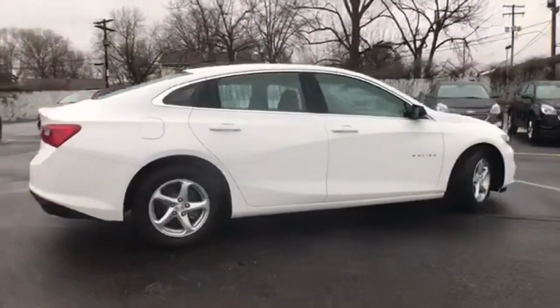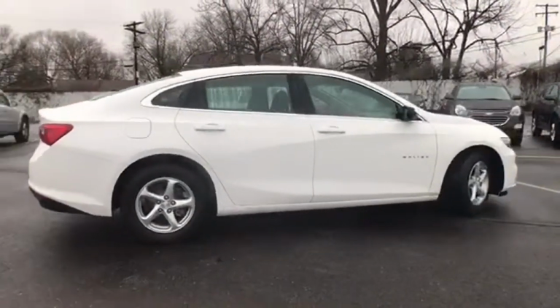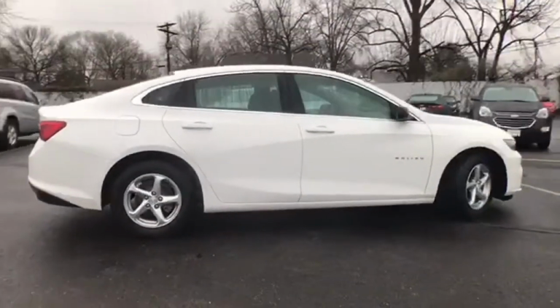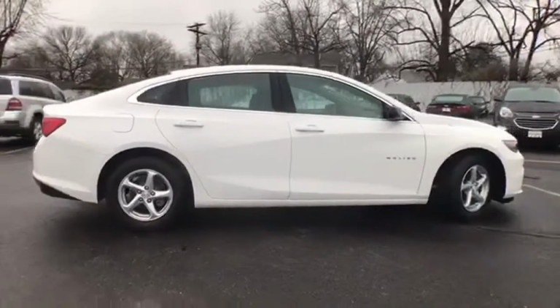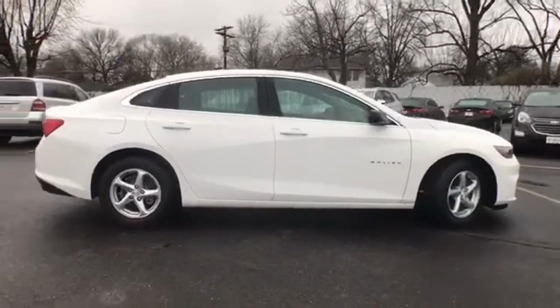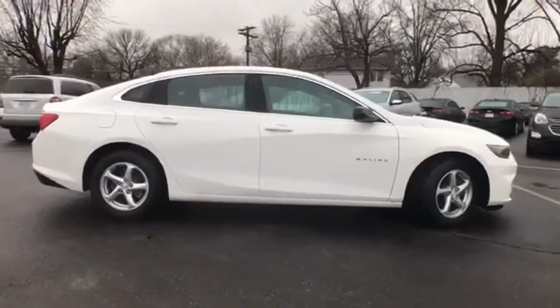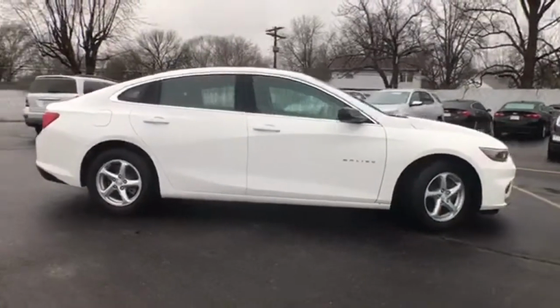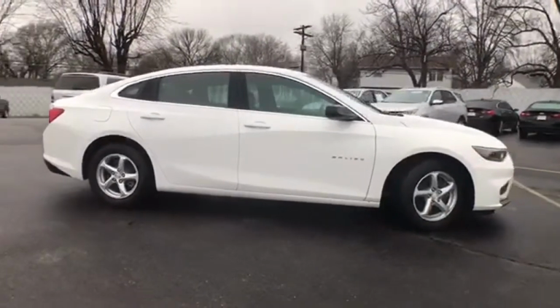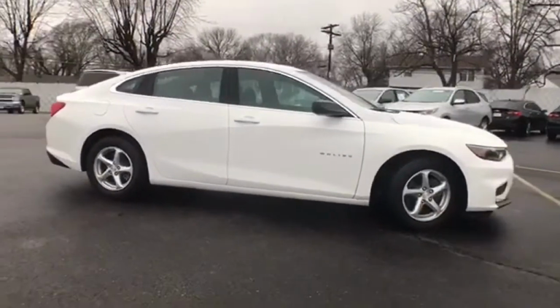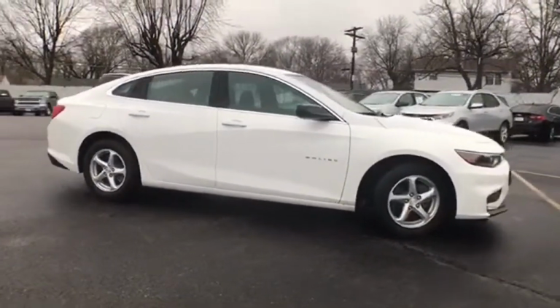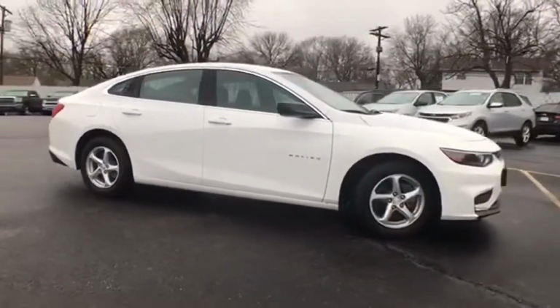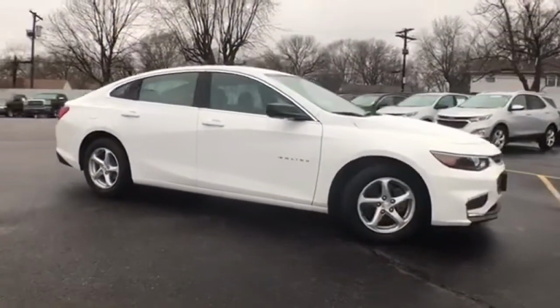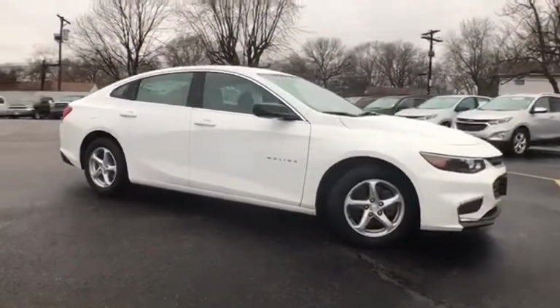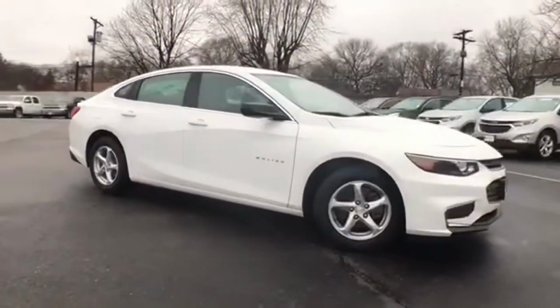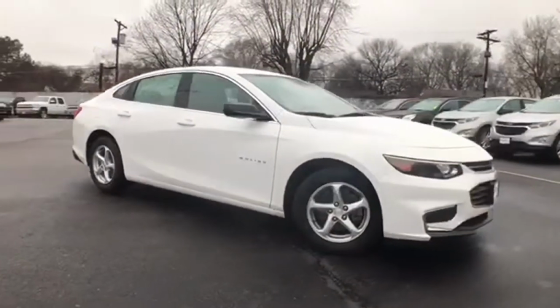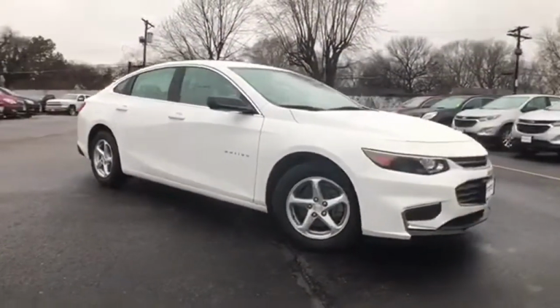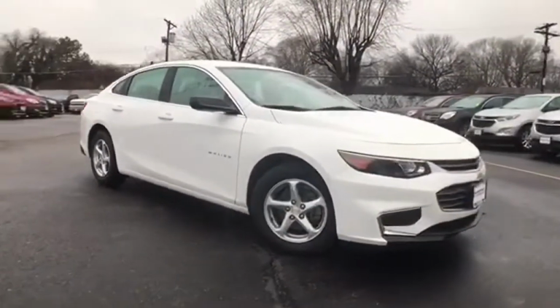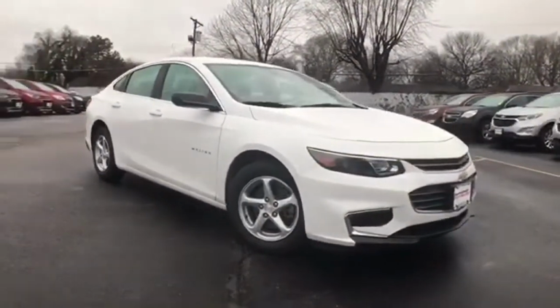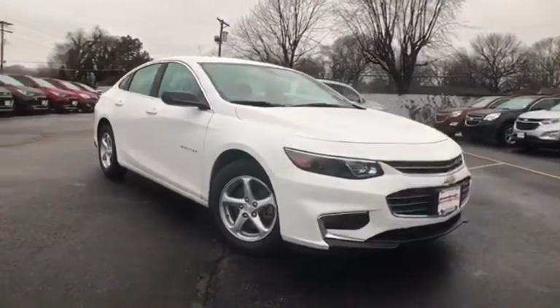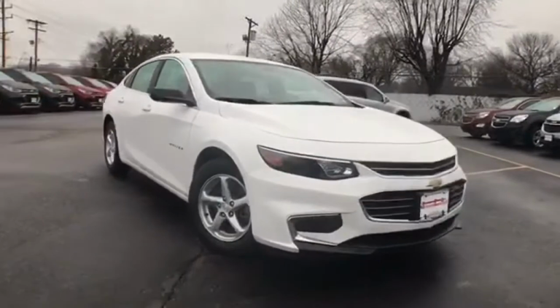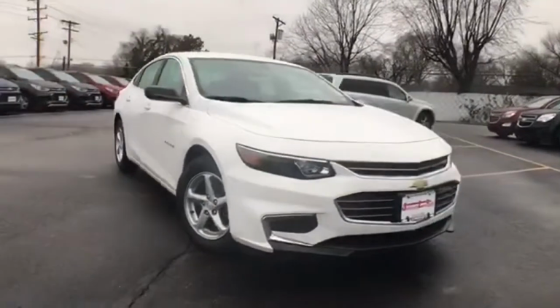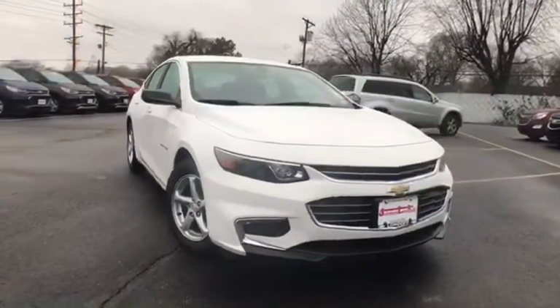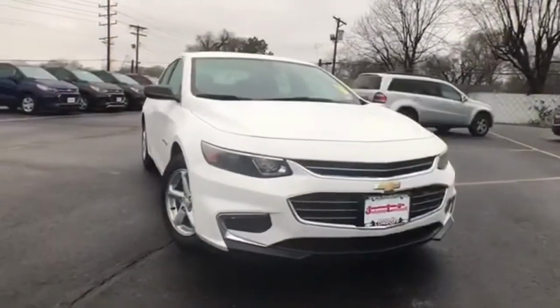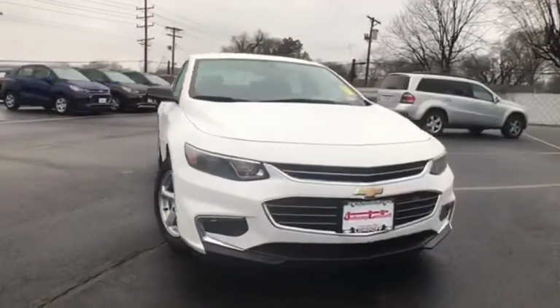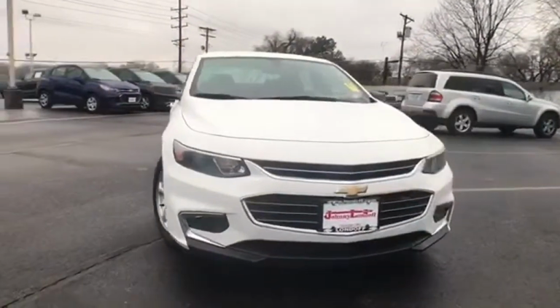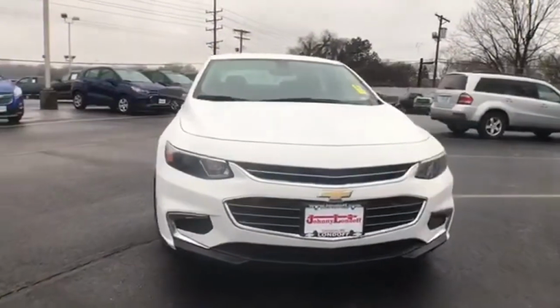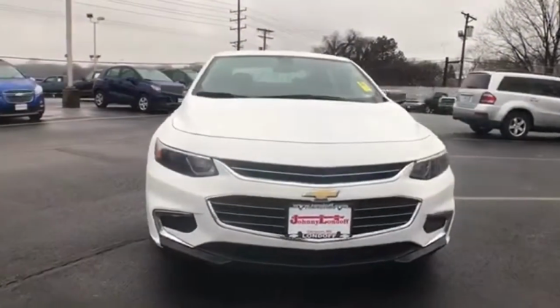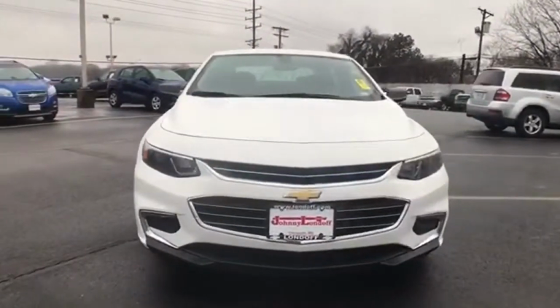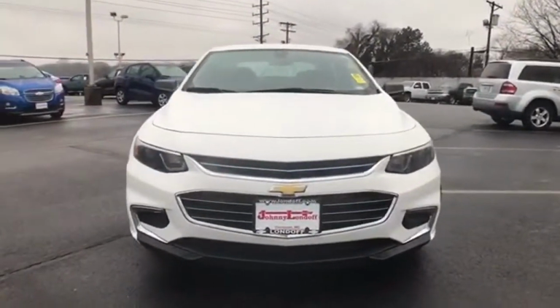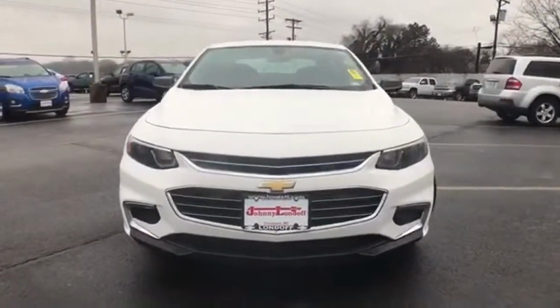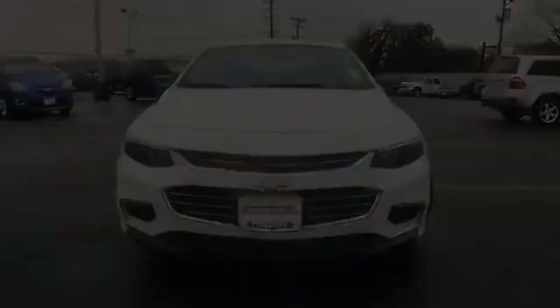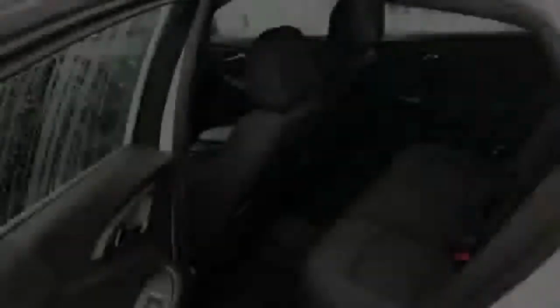Active grille shutters, gas pressurized shocks, and a turbo in-line four-cylinder engine. In a Chevy, the journey matters more than the destination. Hurry in today and see it for yourself.